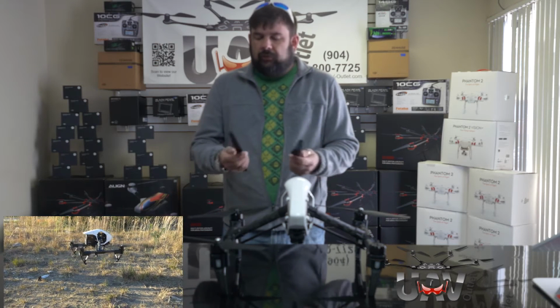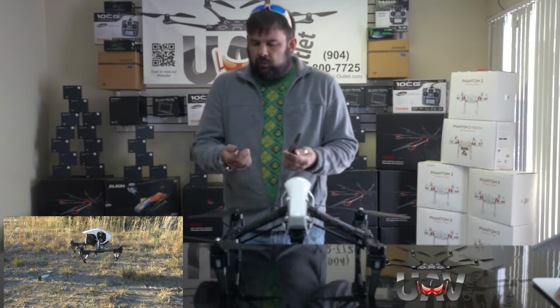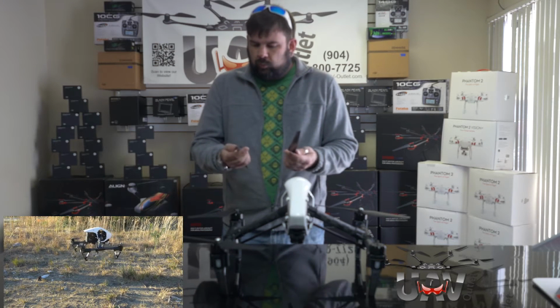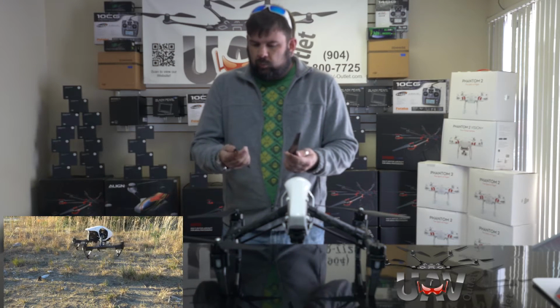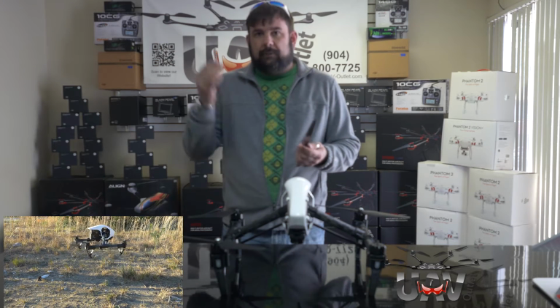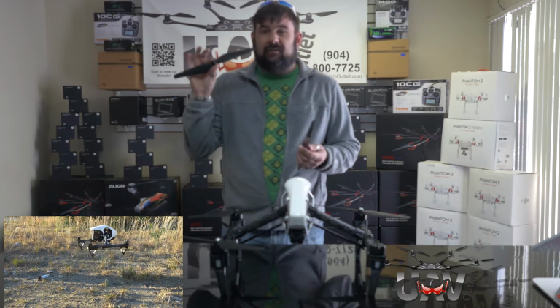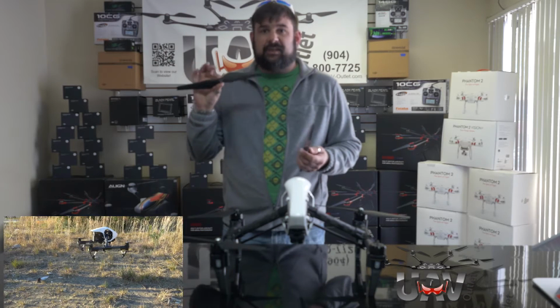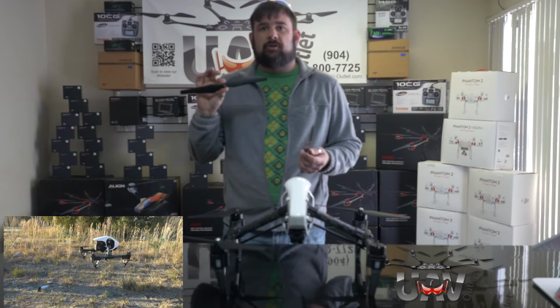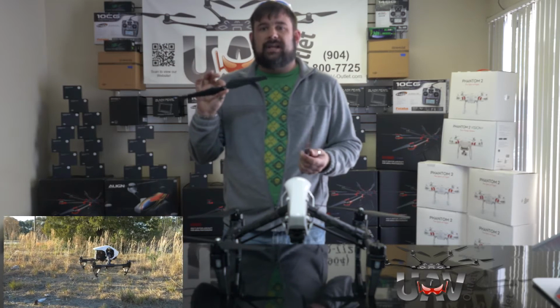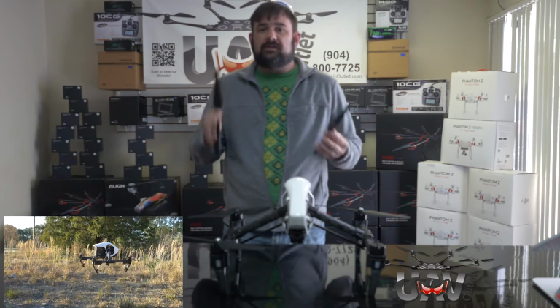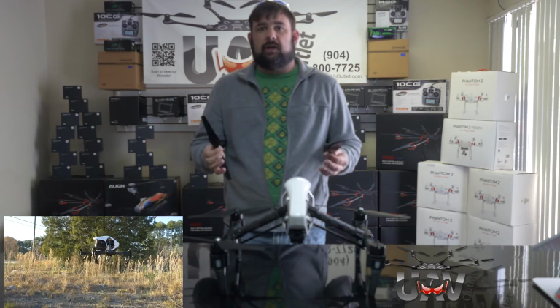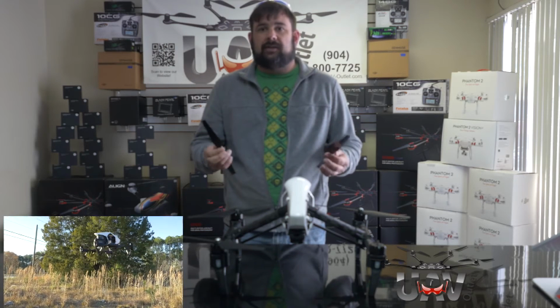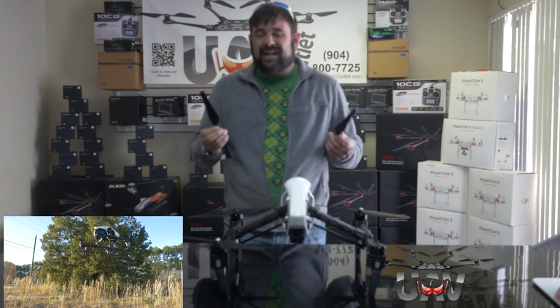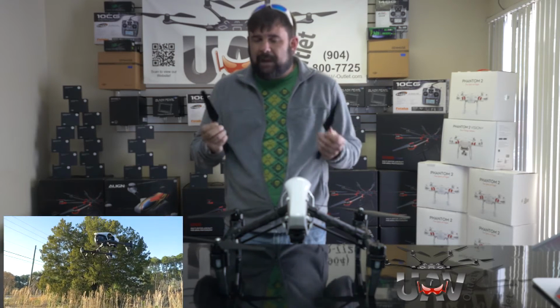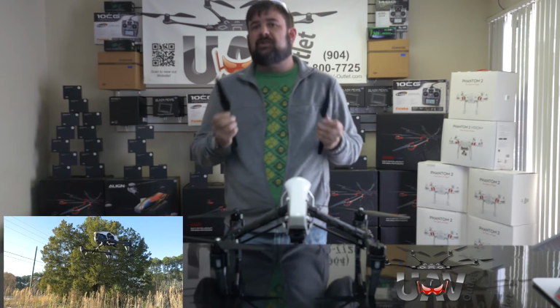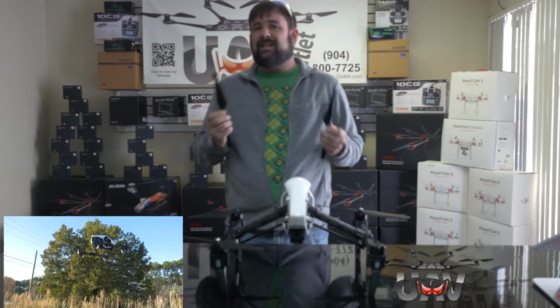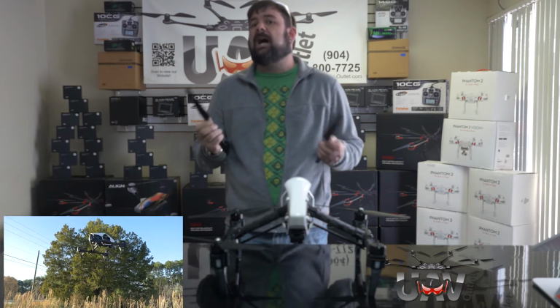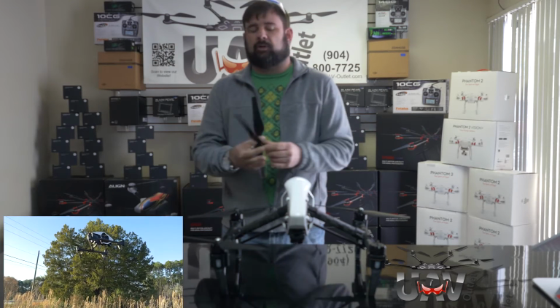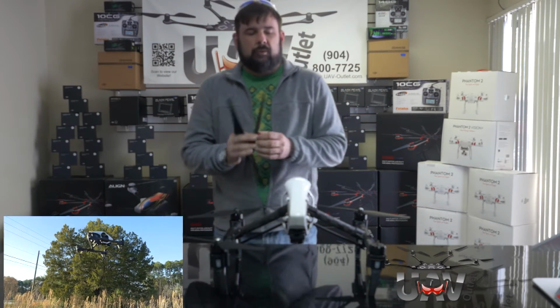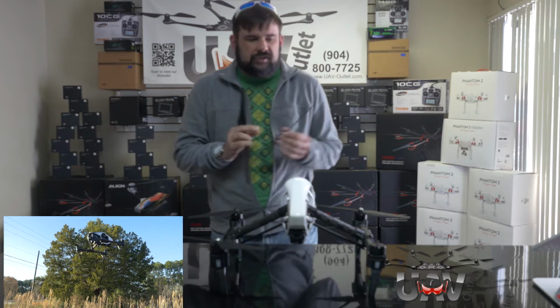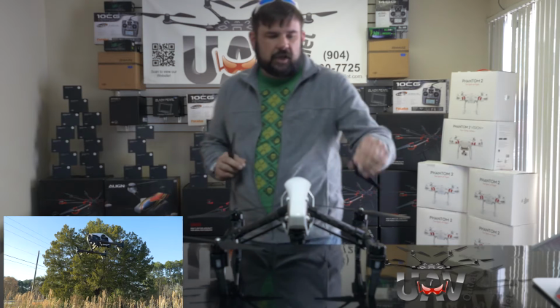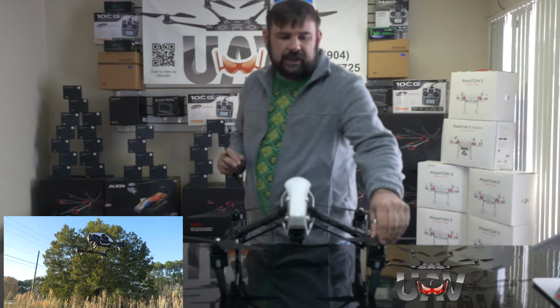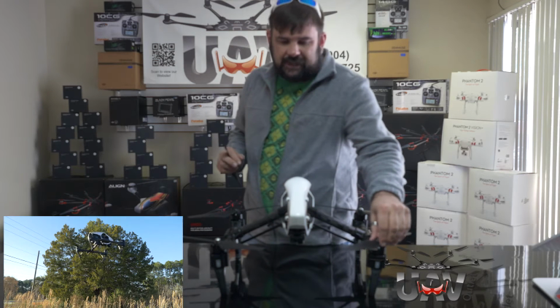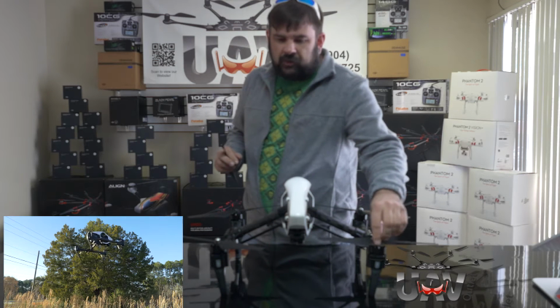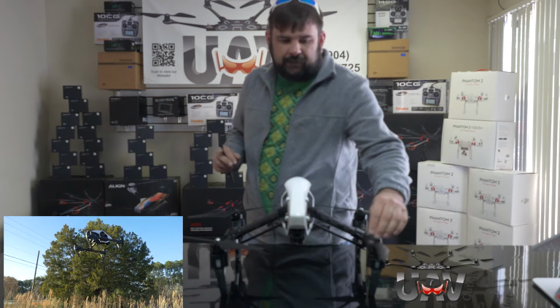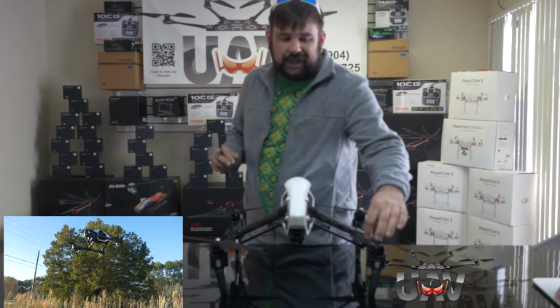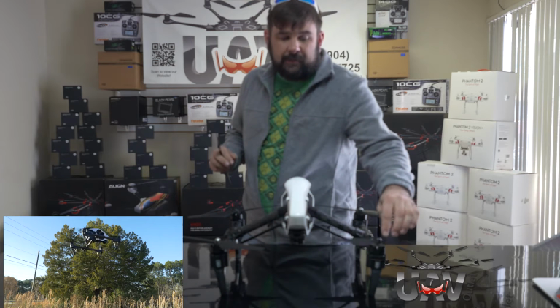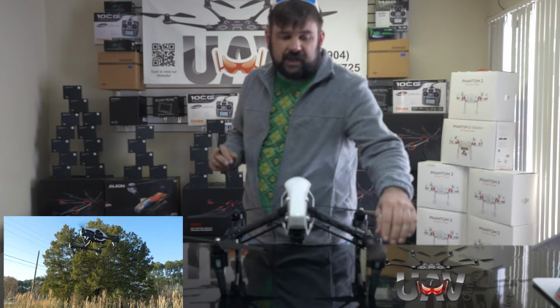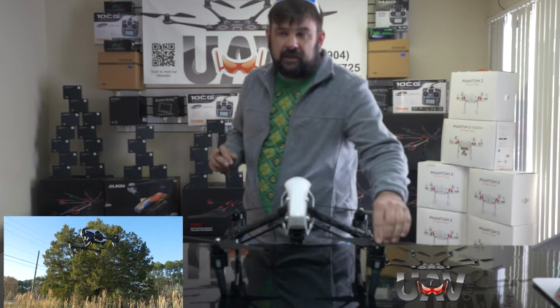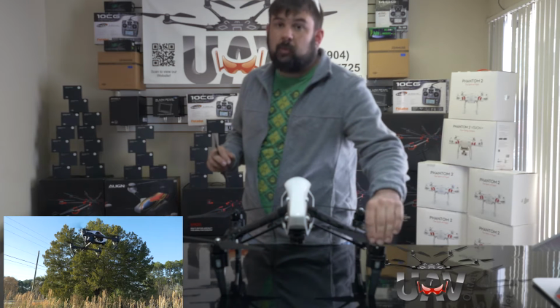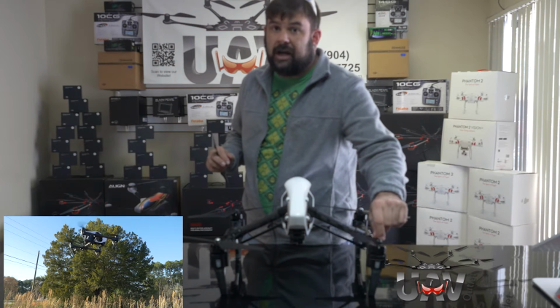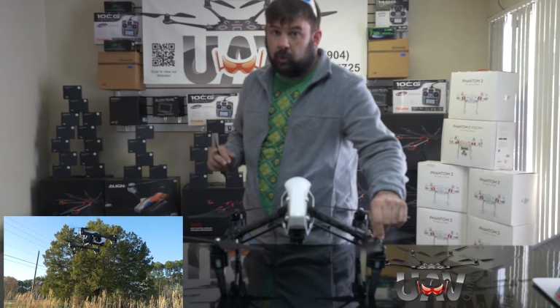So we grabbed a set of E600s, and just for you guys to test the boundaries of what is possible, we took these E600s, slapped them on this bad boy, and took them outside to see whether or not it would work.